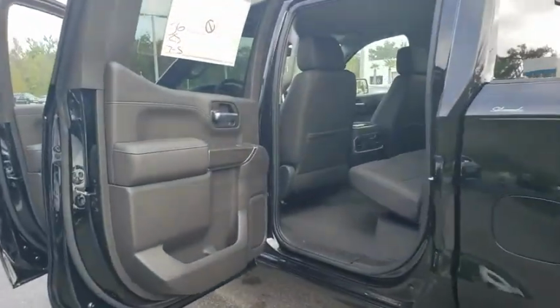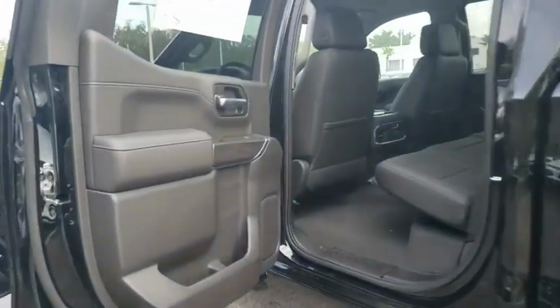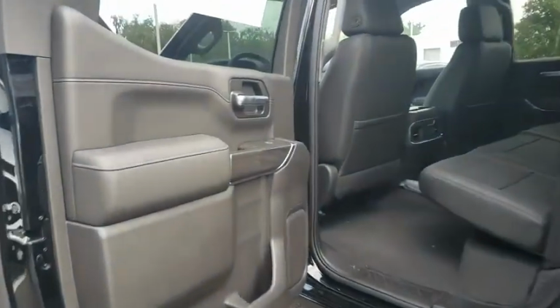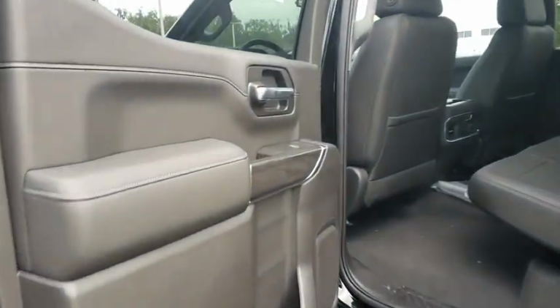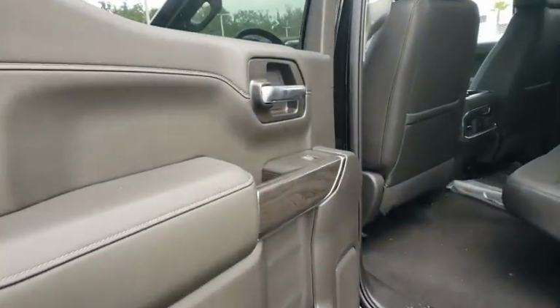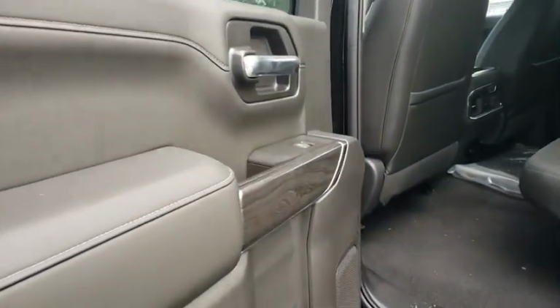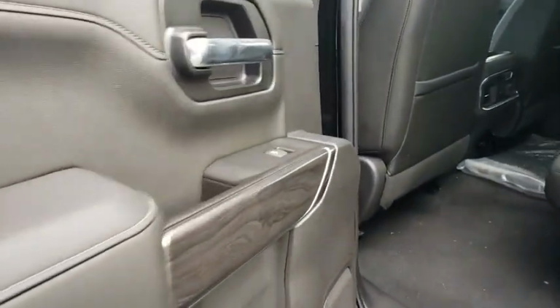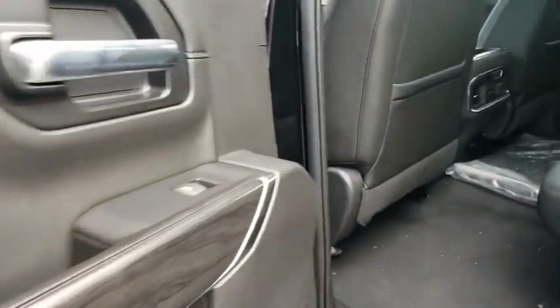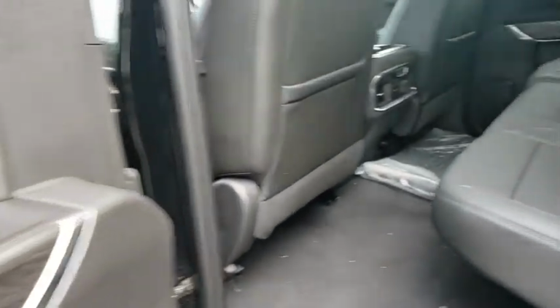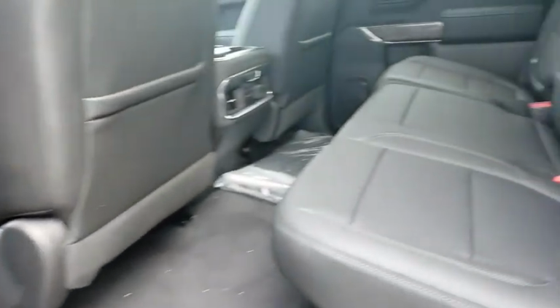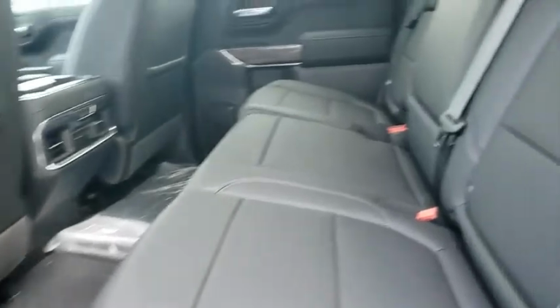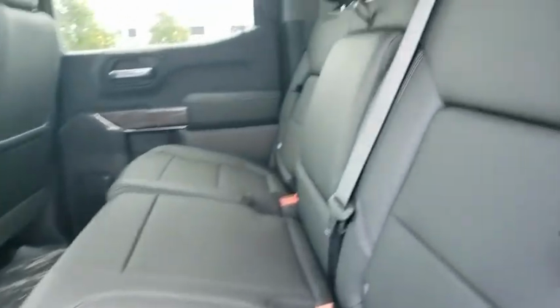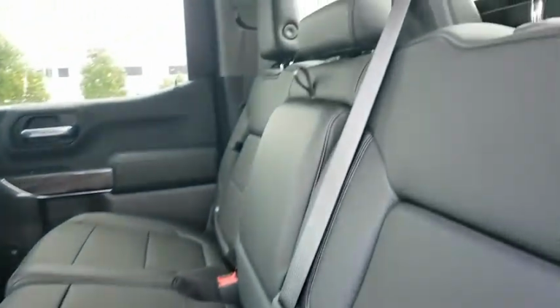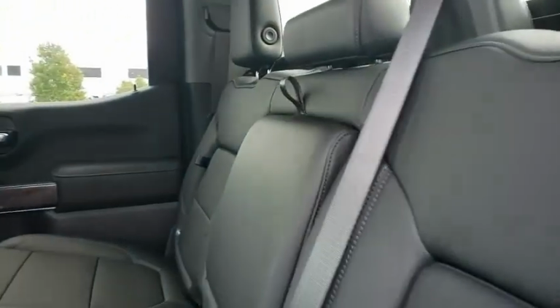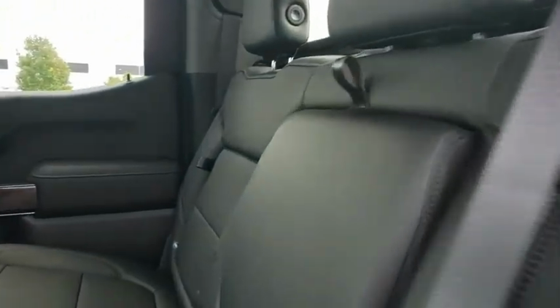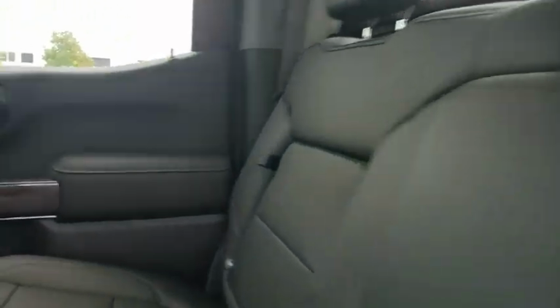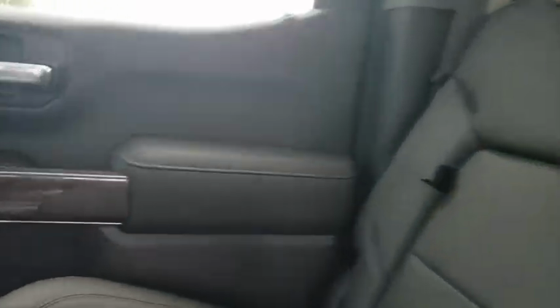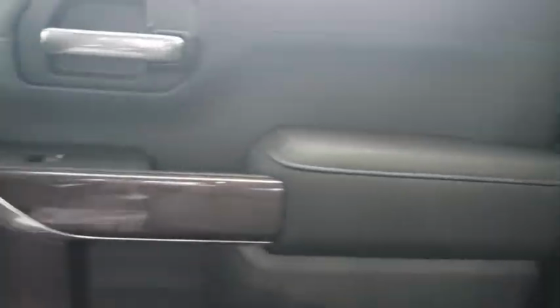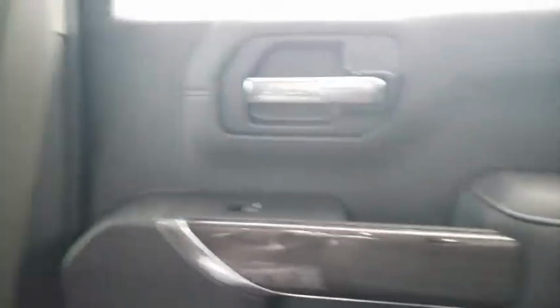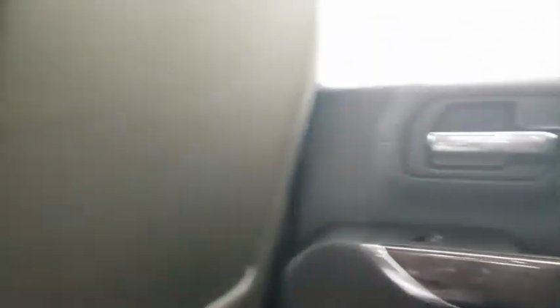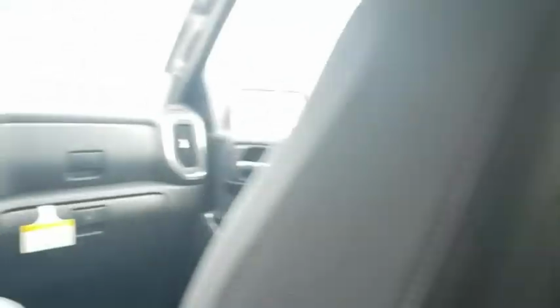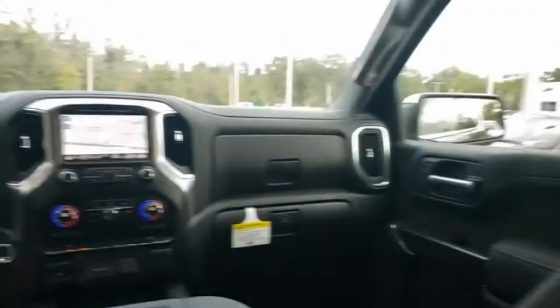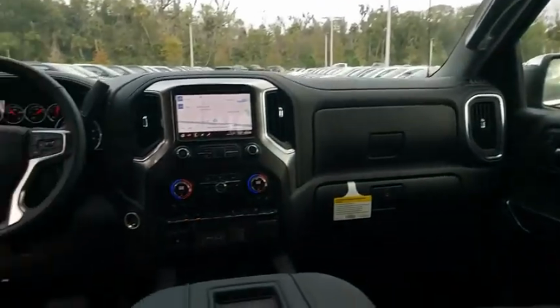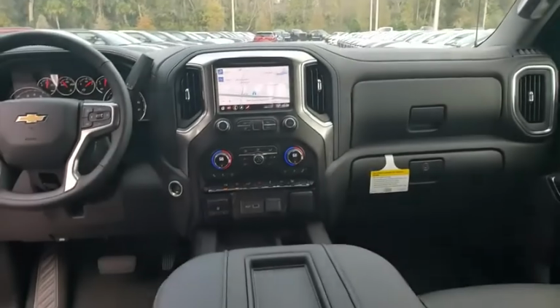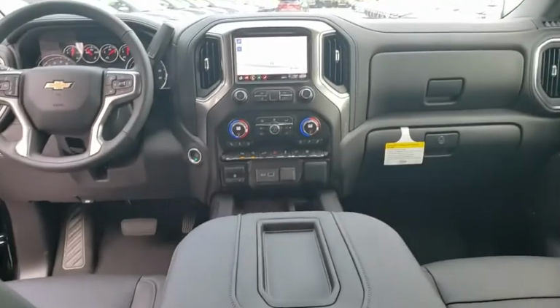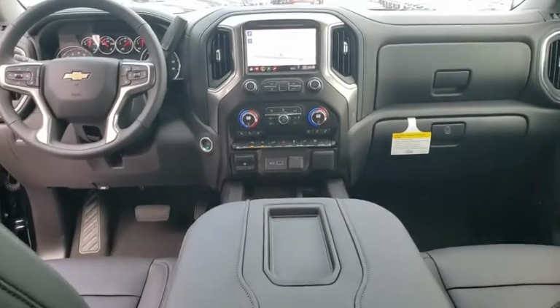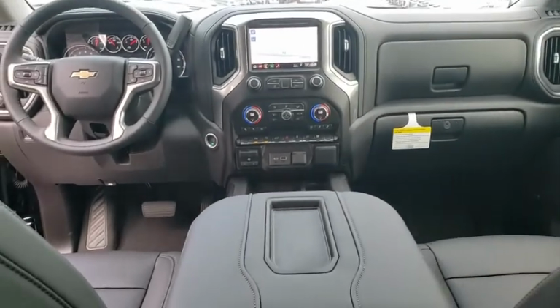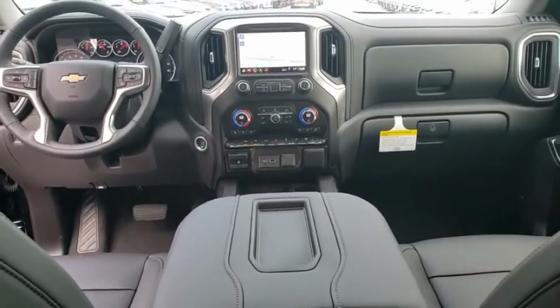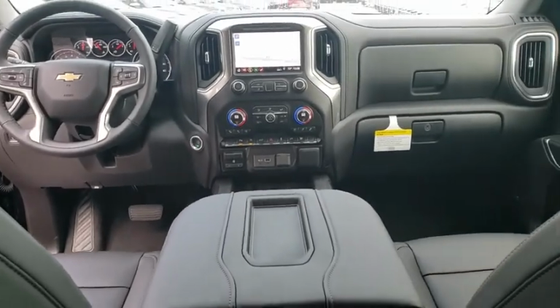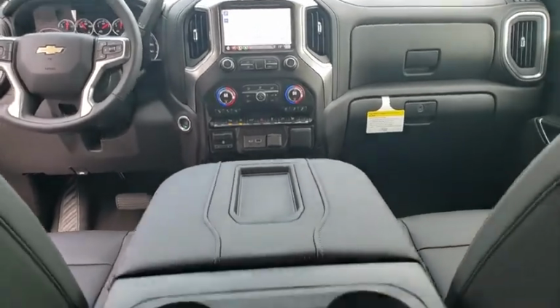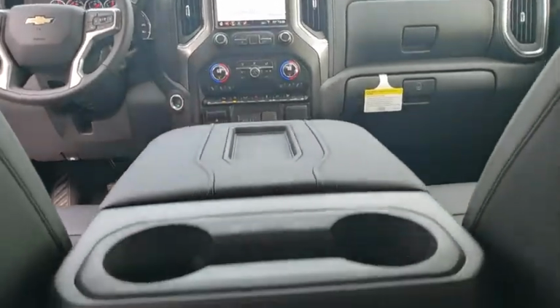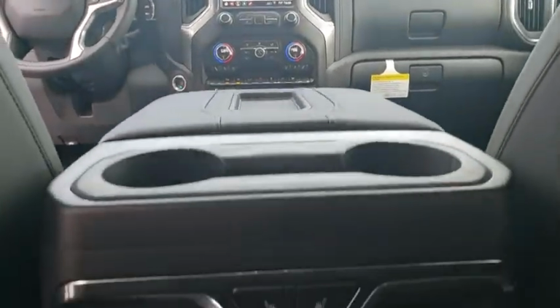Leather-wrapped steering wheel, power steering, adjustable steering wheel, aluminum wheels, auto-dimming rear view mirror, four-wheel disc brakes, floor mats, cruise control, keyless start. Come take a test drive today.